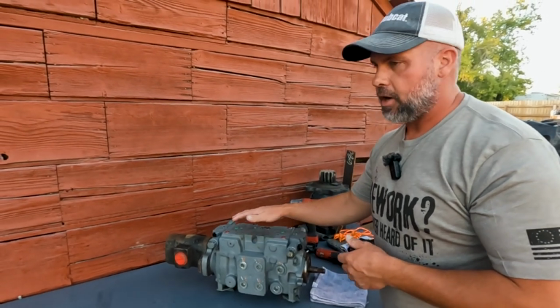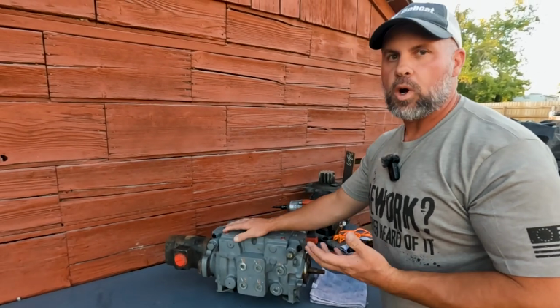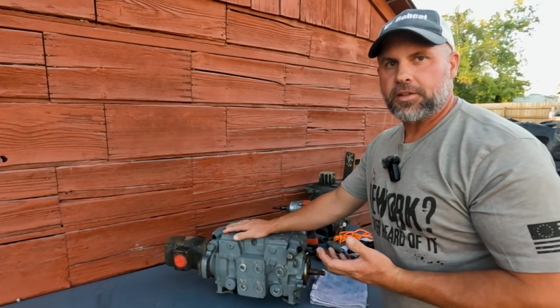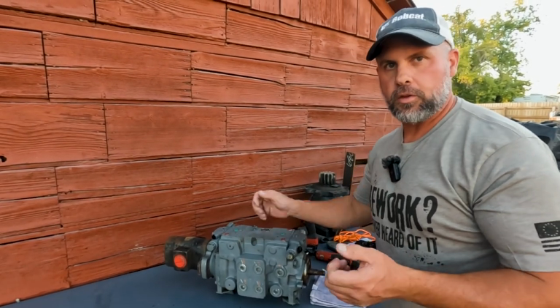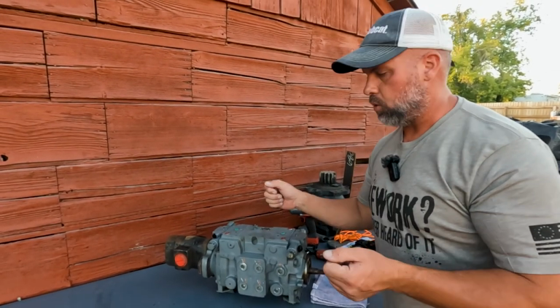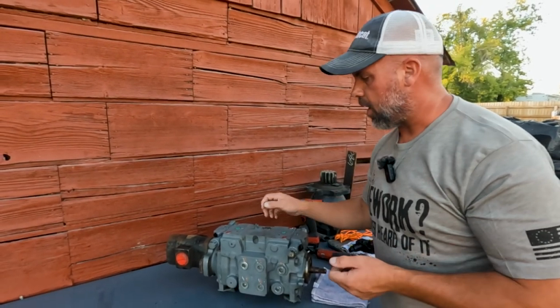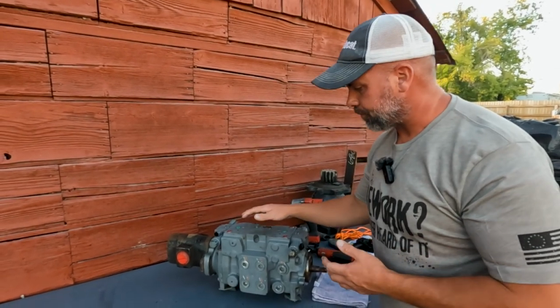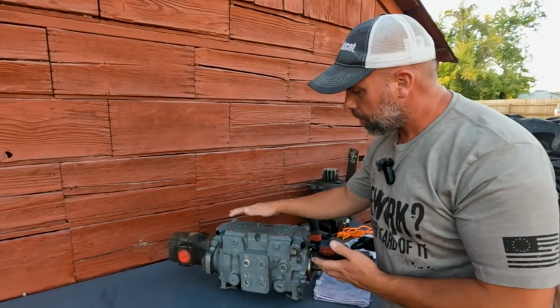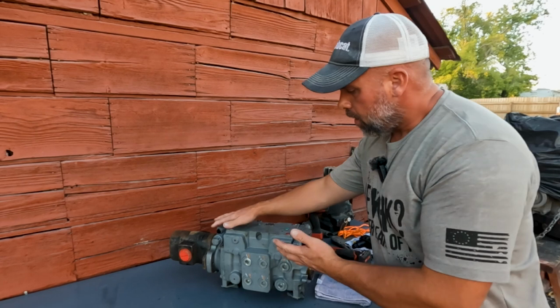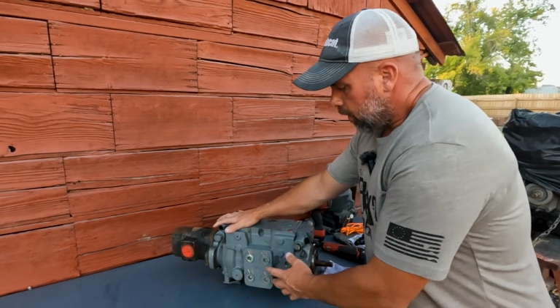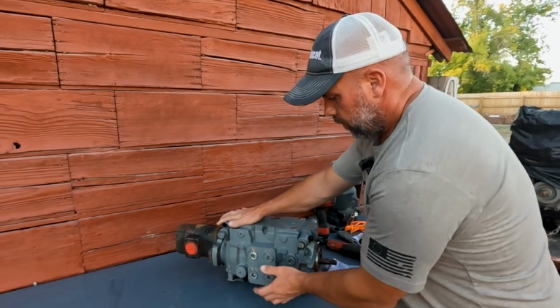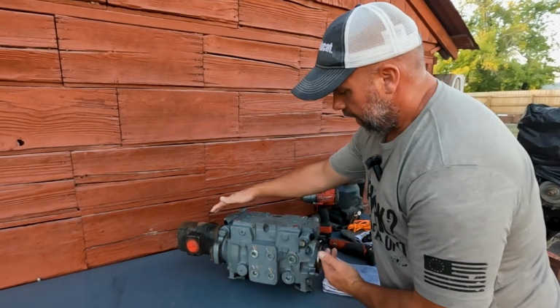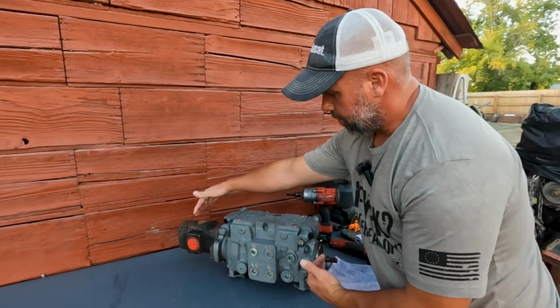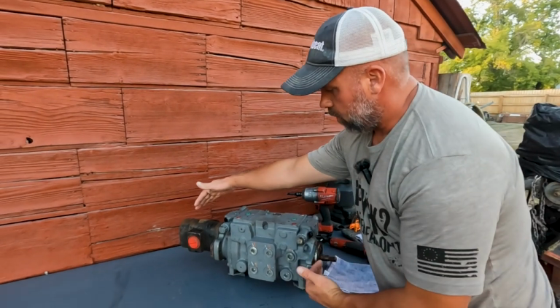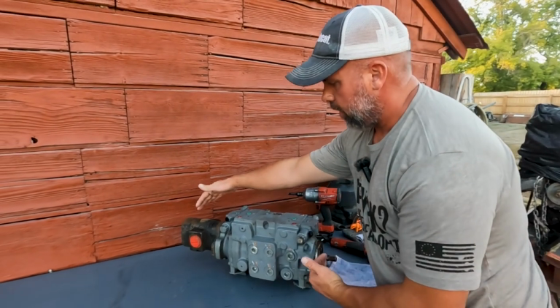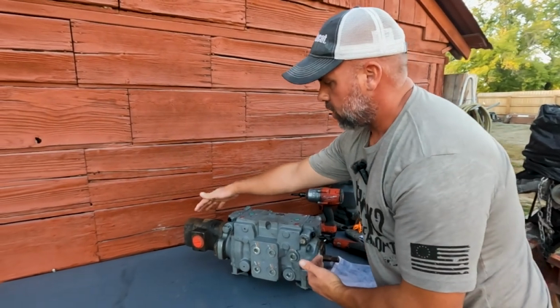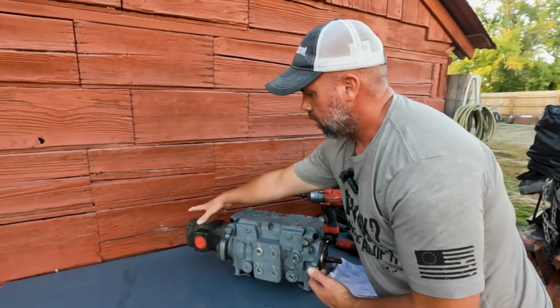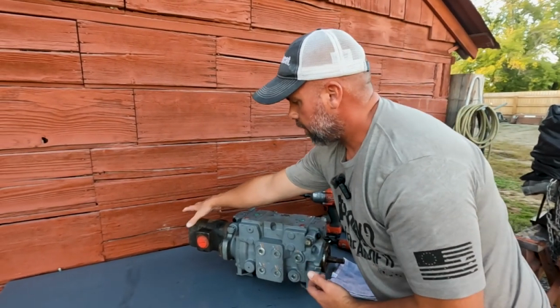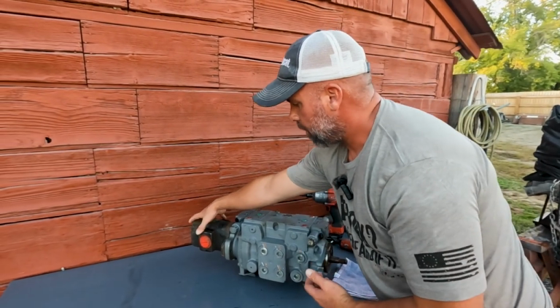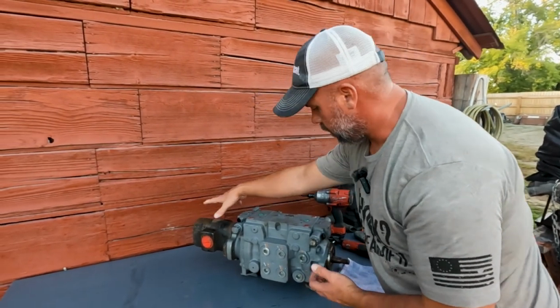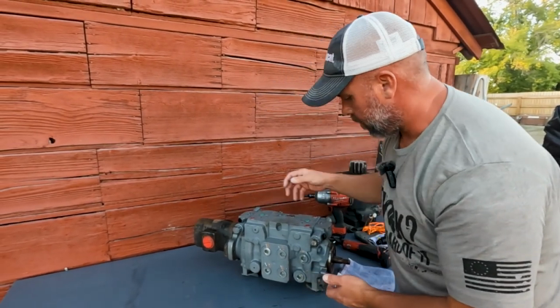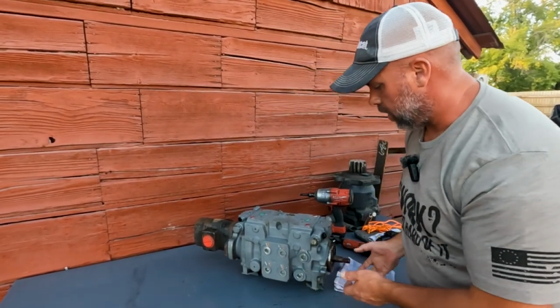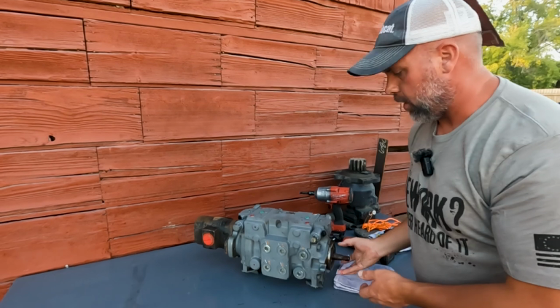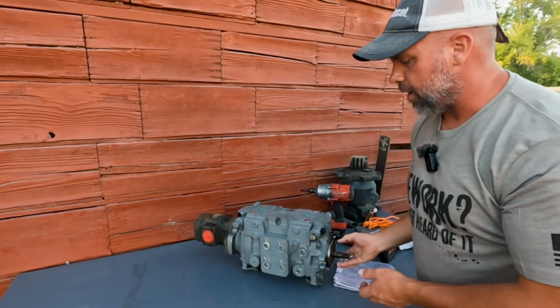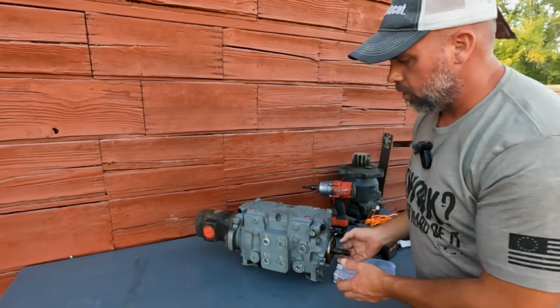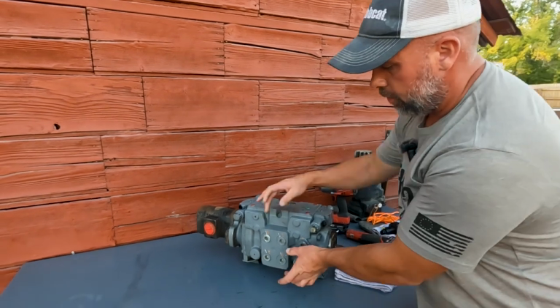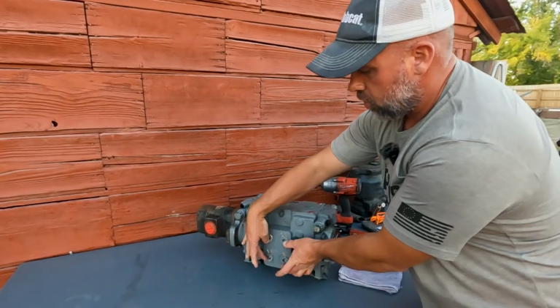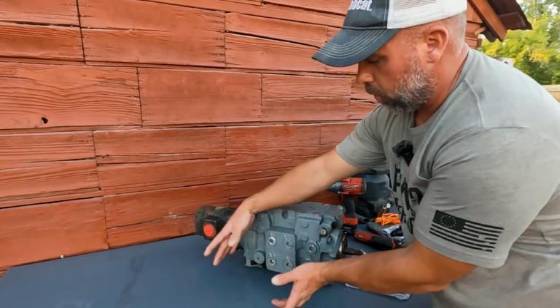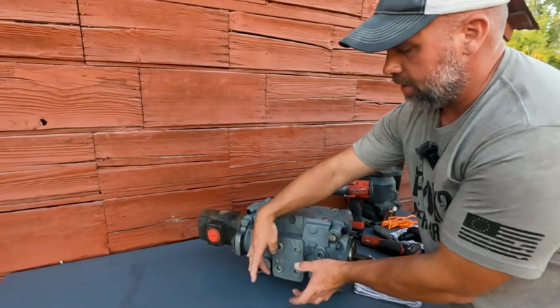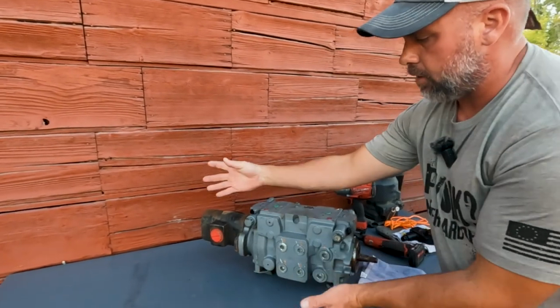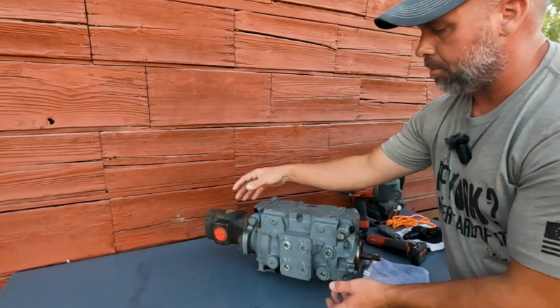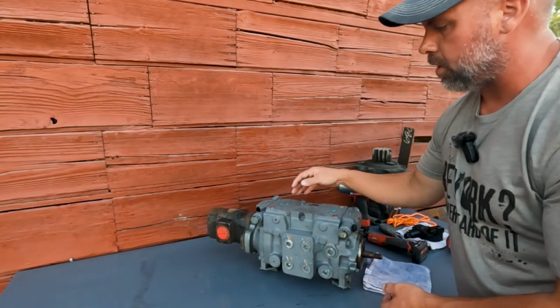You're not going to have a swashplate sensor on the manual drive. This is how the pump's going to be oriented in your machine — we've got our gear pump, charge pump over here, and then our drive pulley over here, and your drive hoses will be coming out of the front of the pump.